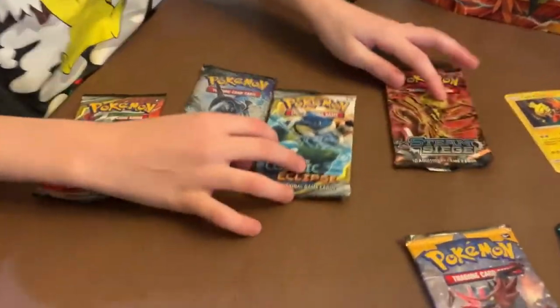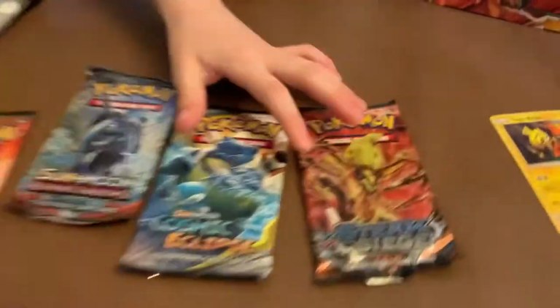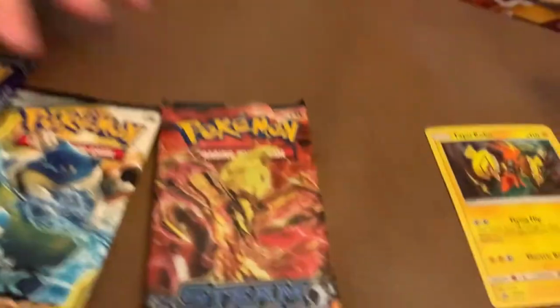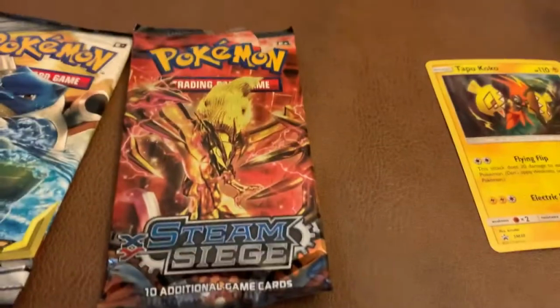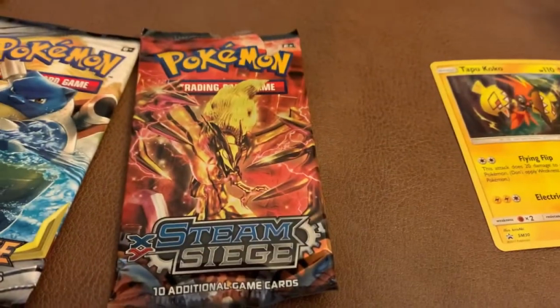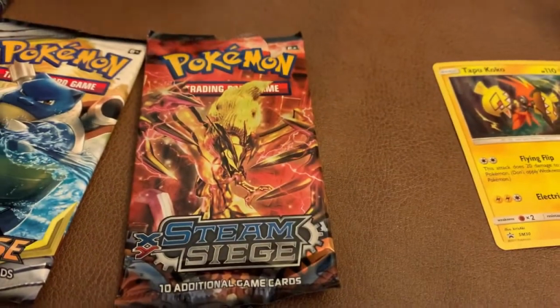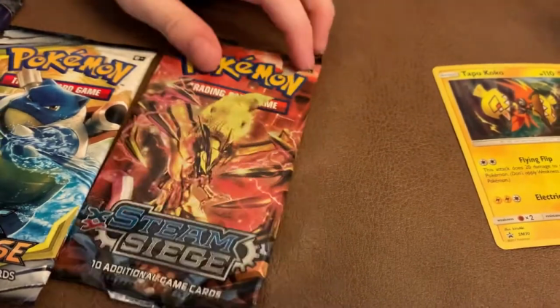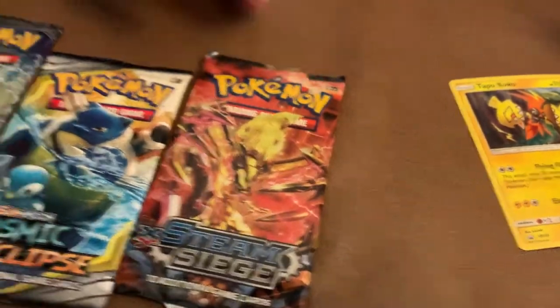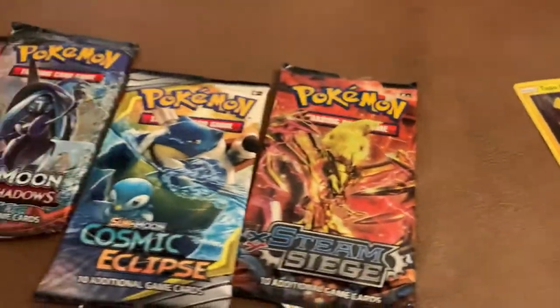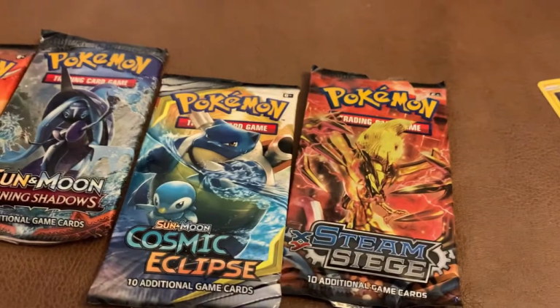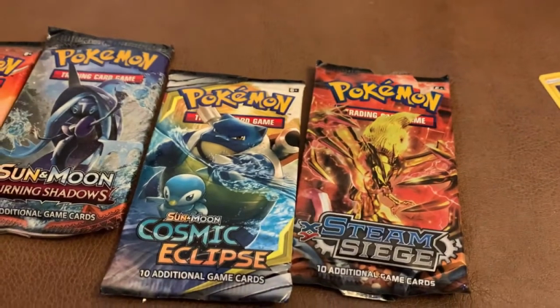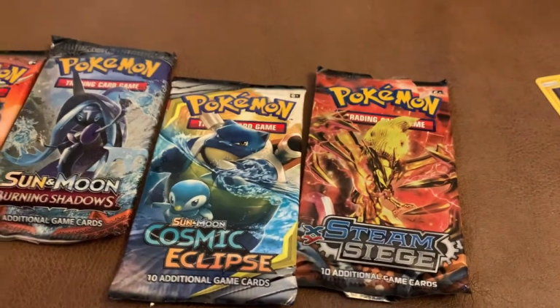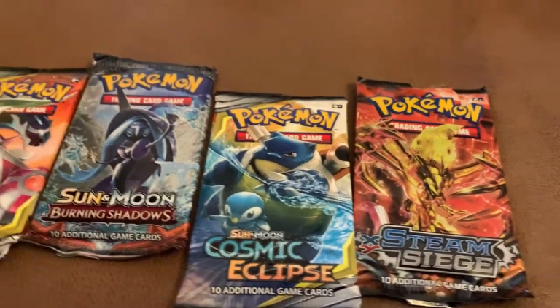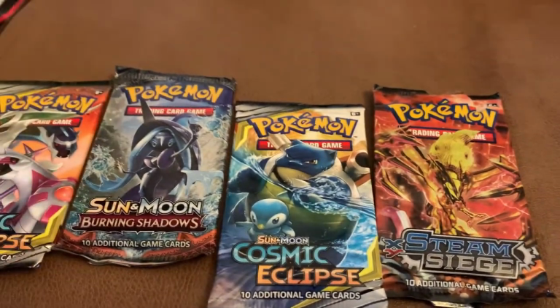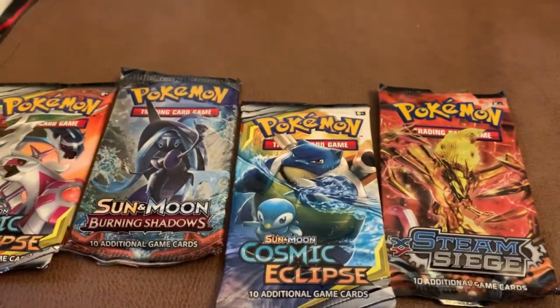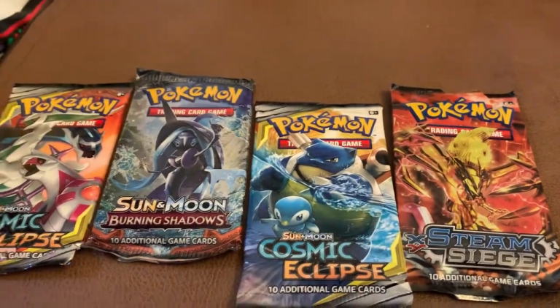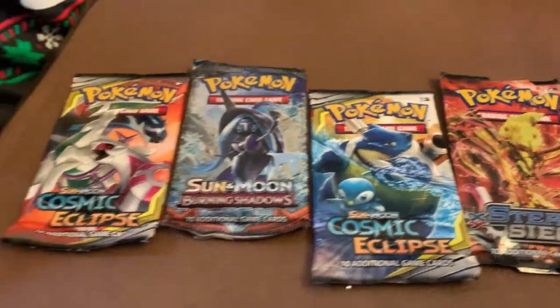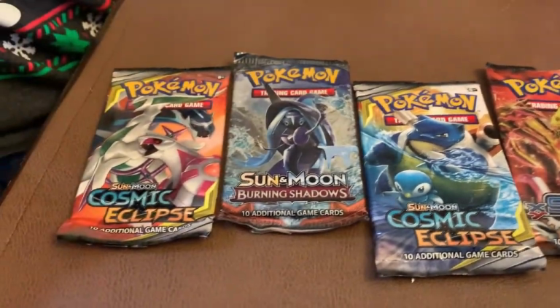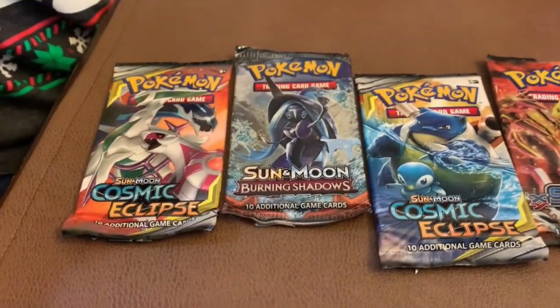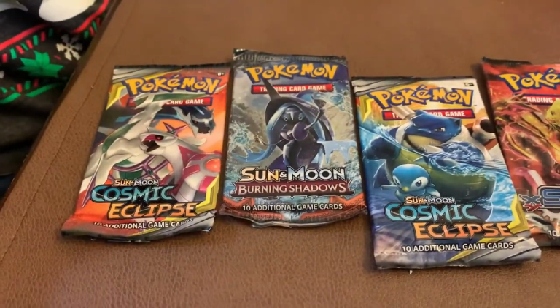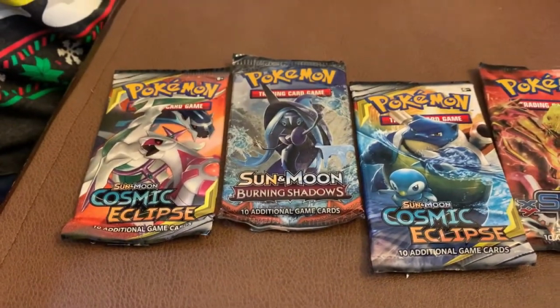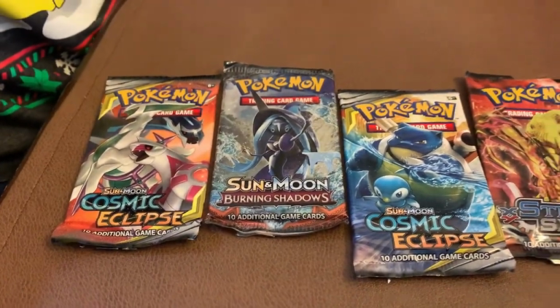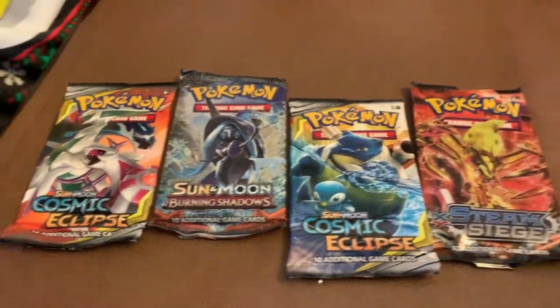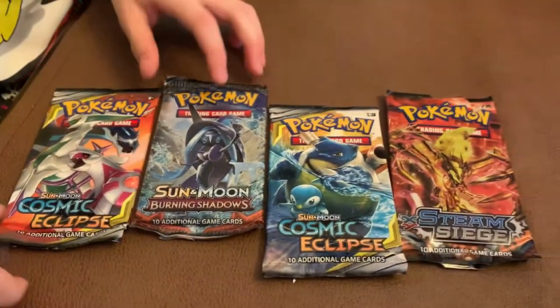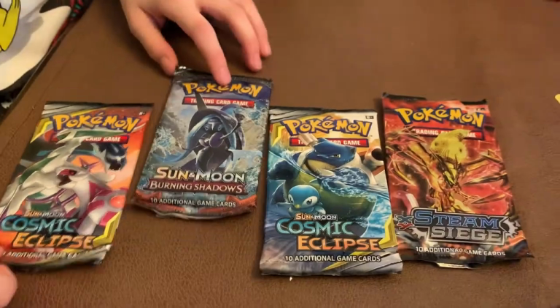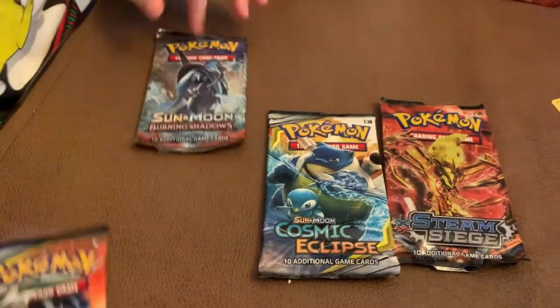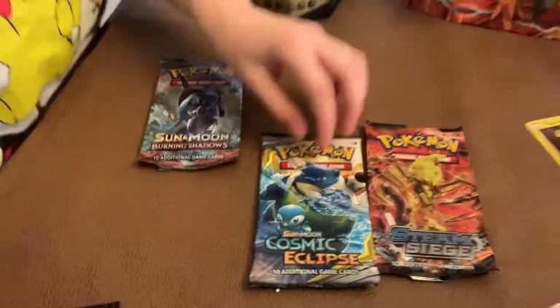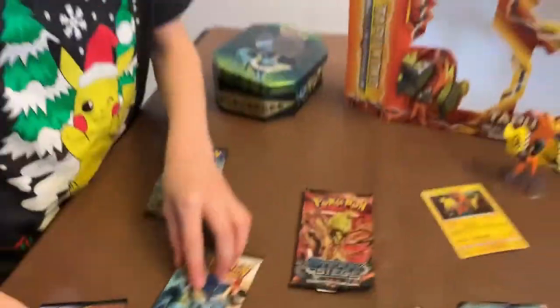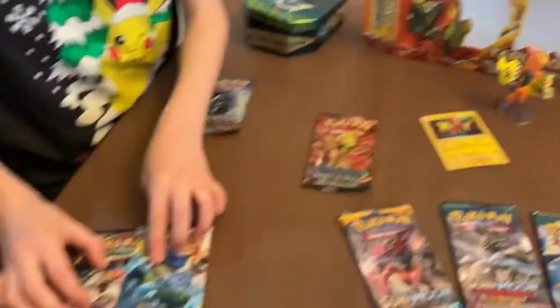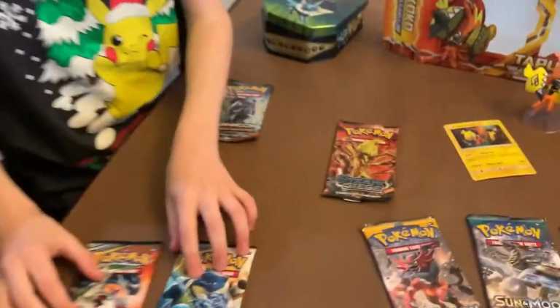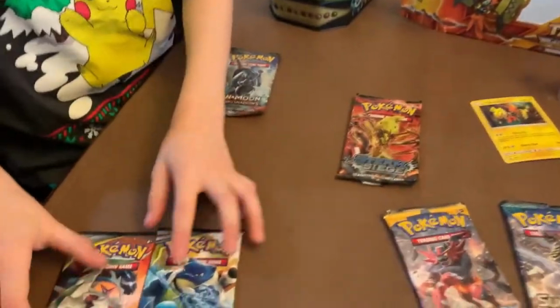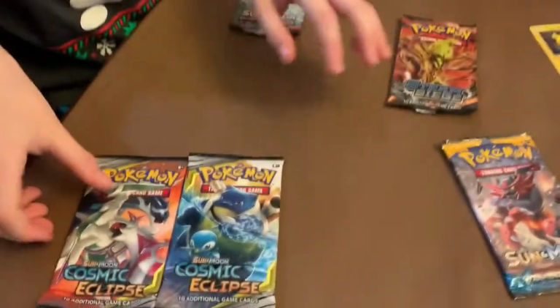What do we got here? We got the Steam Siege, the Cosmic Eclipse, Sun and Moon Burning Shadows, and the Cosmic Eclipse again but a different art. All right, let's open them up.